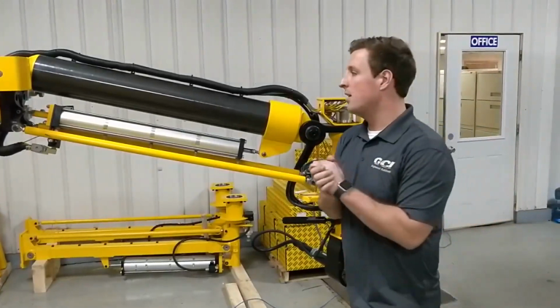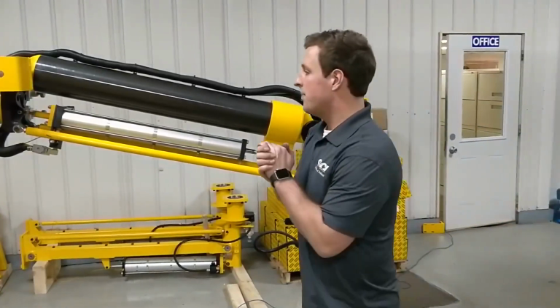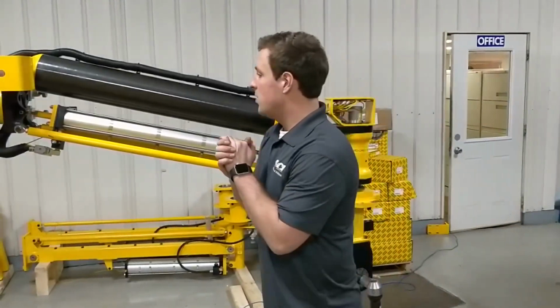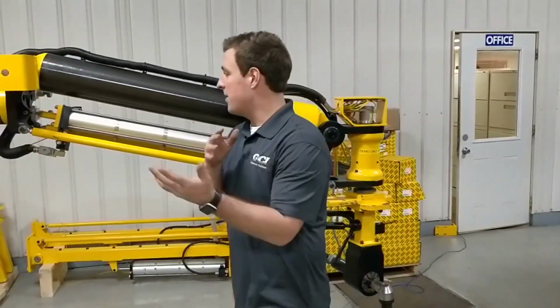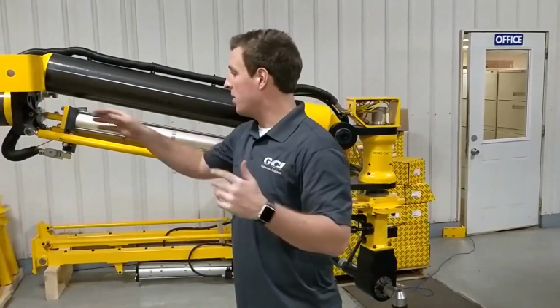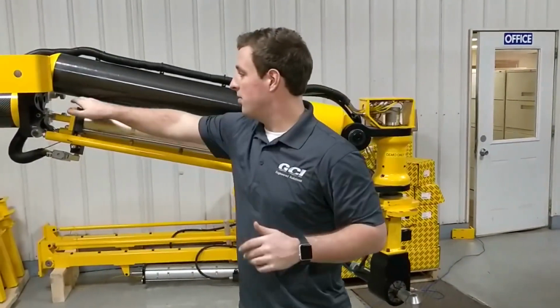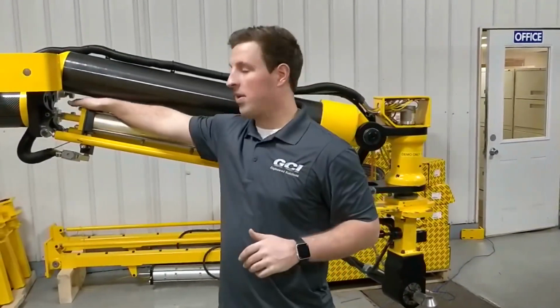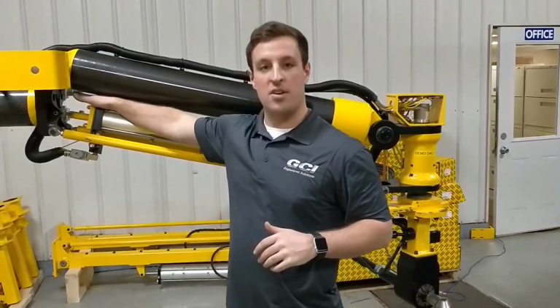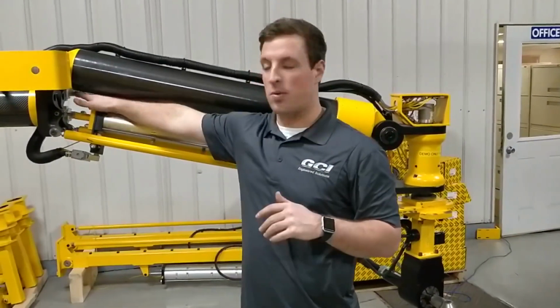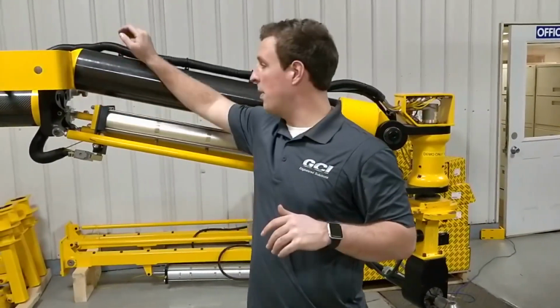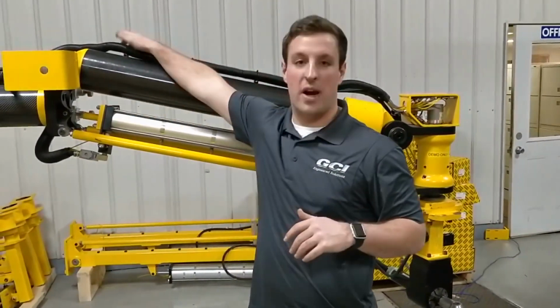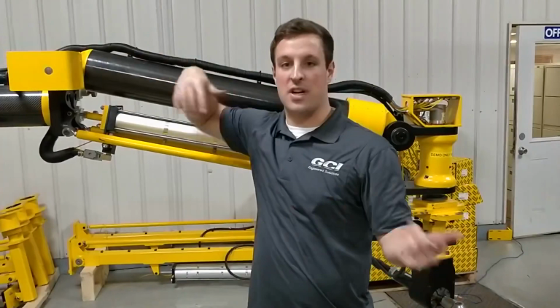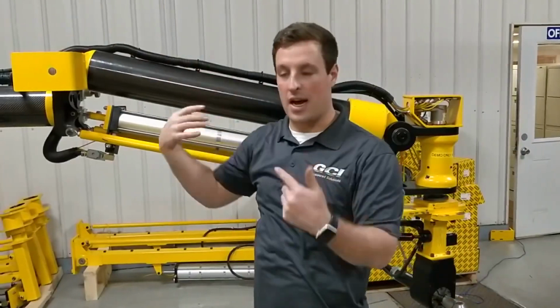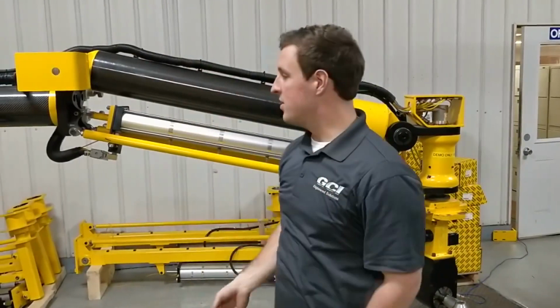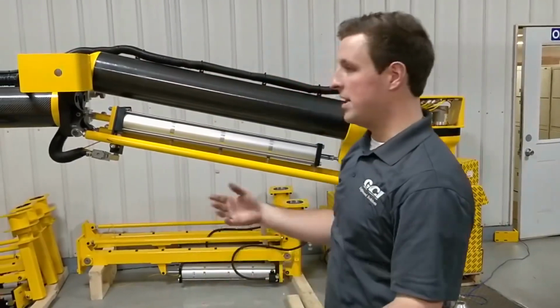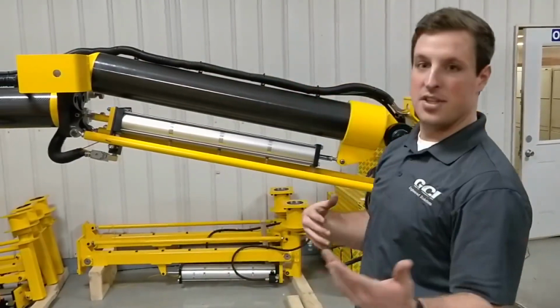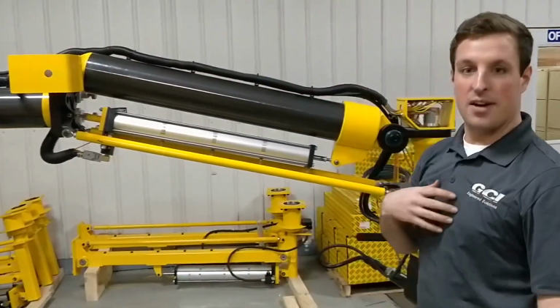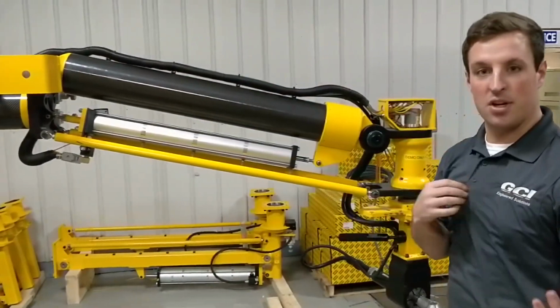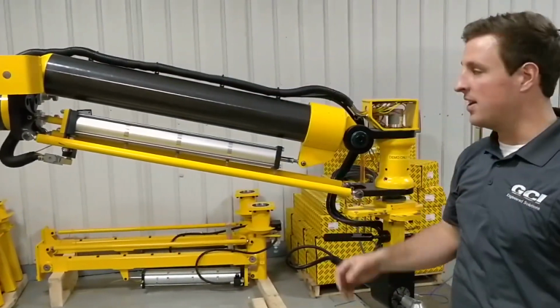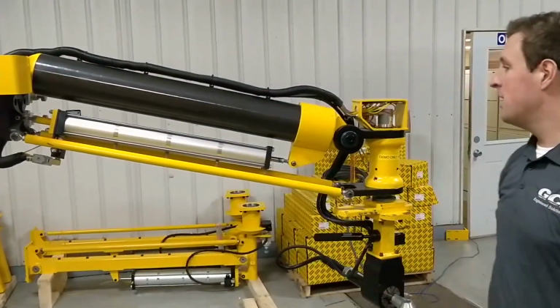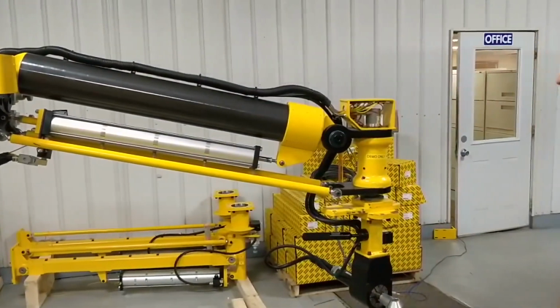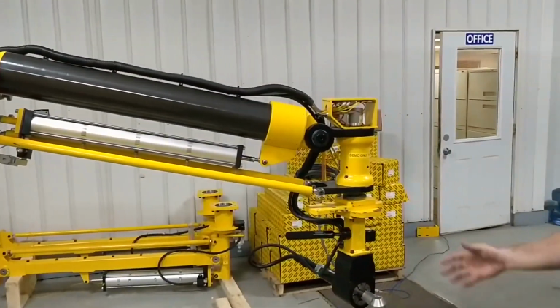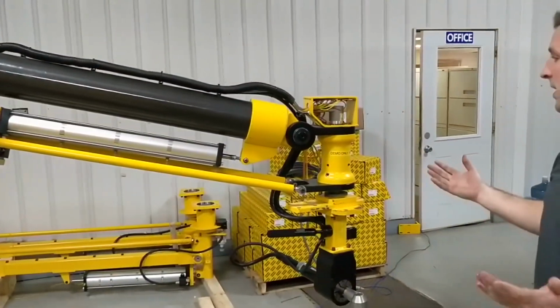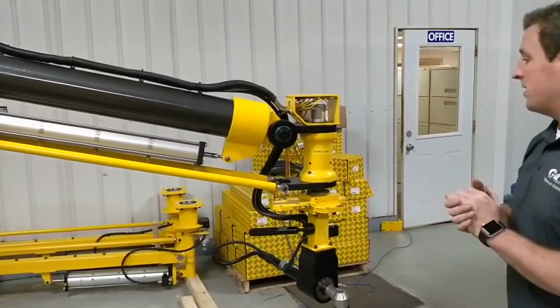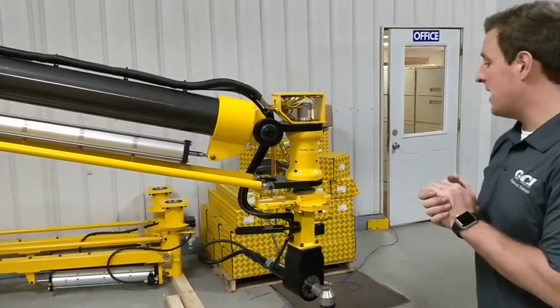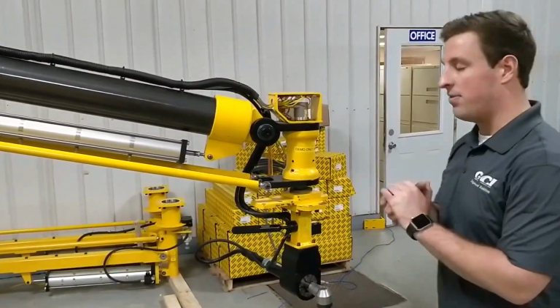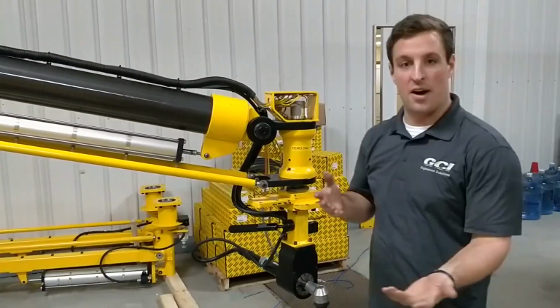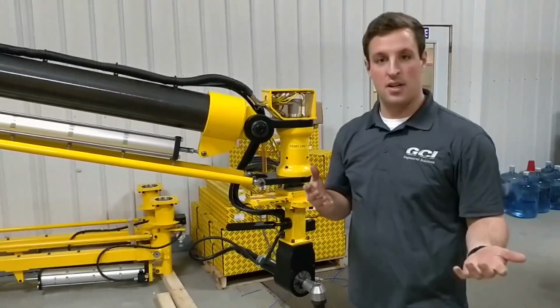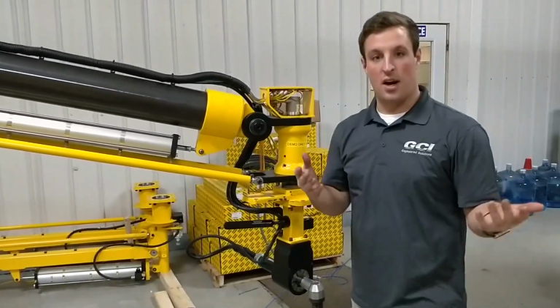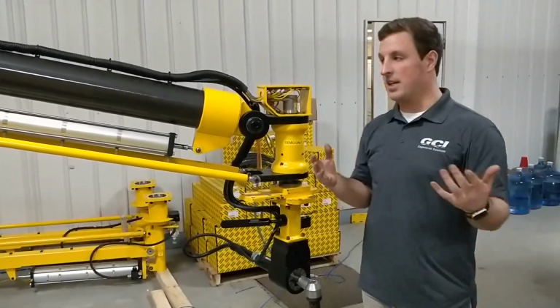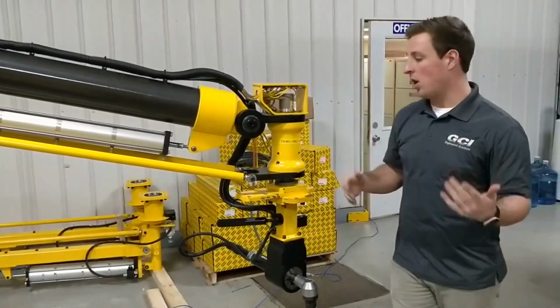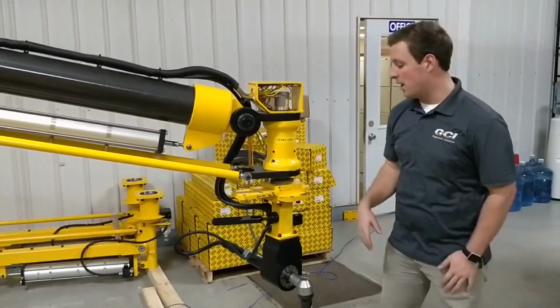That up and down movement can be altered going over here to what we call the regulators on the side, which can be adjusted to your liking. But that is pretty much the actual functionality of the arm itself.